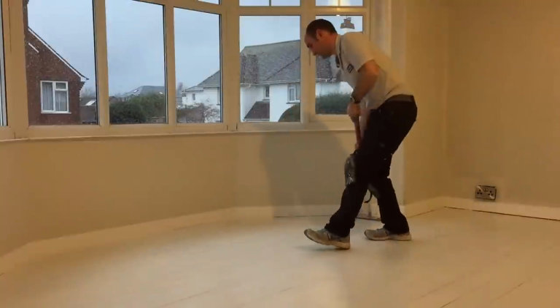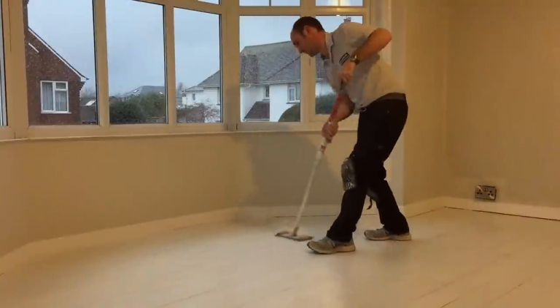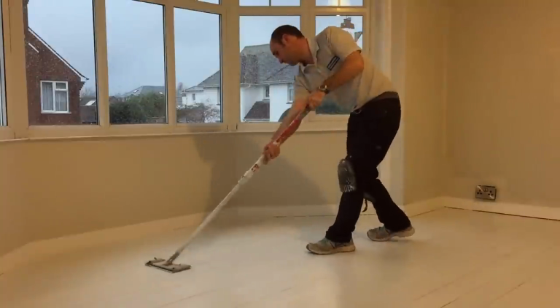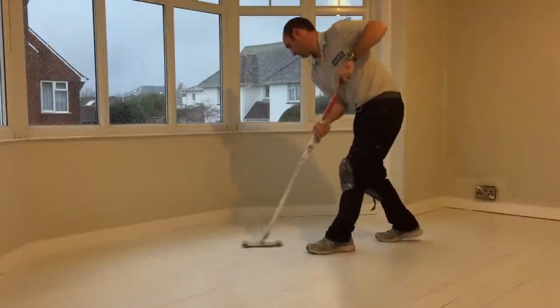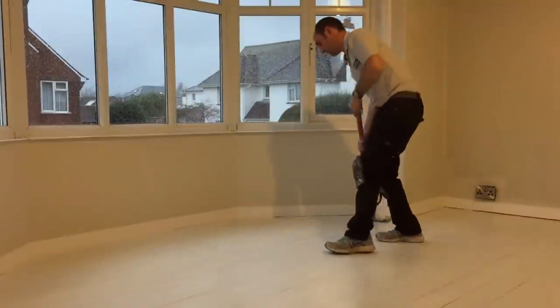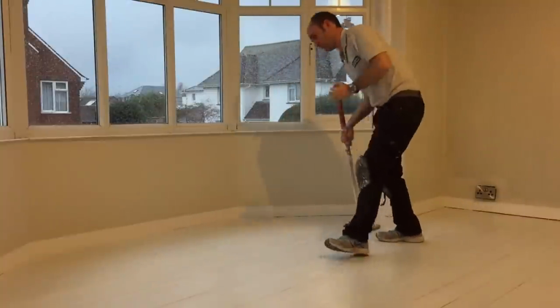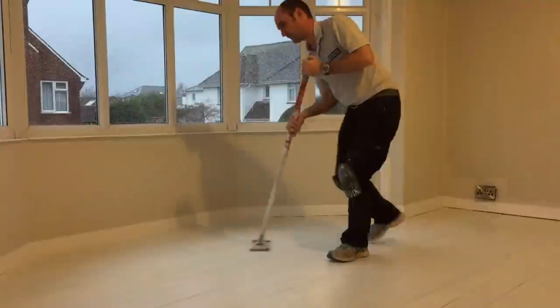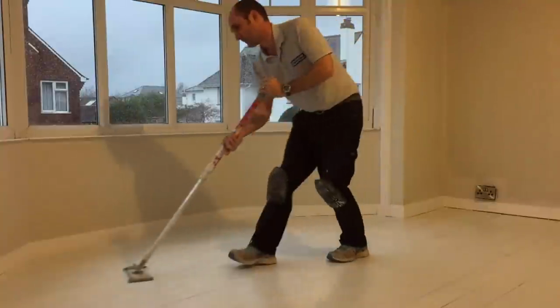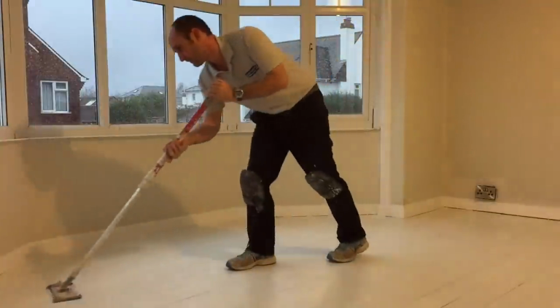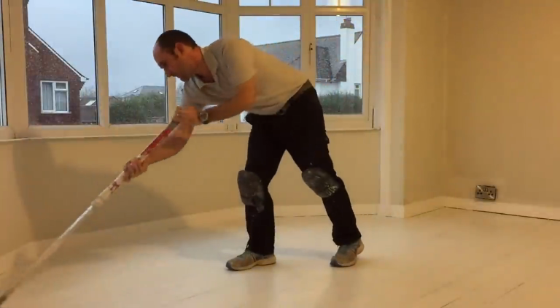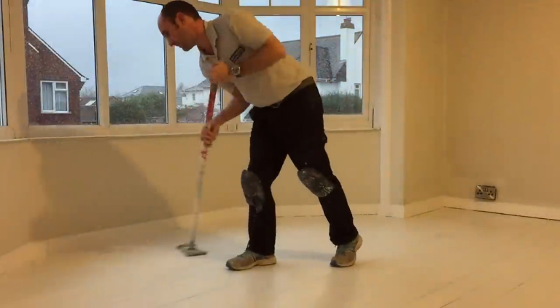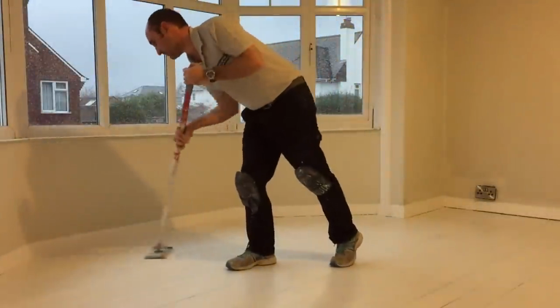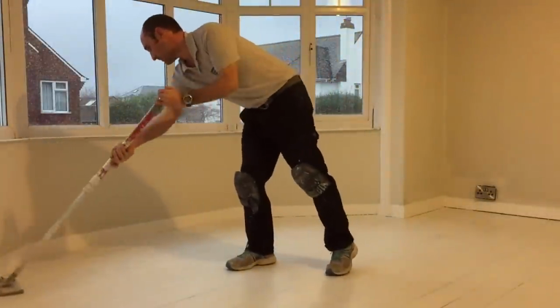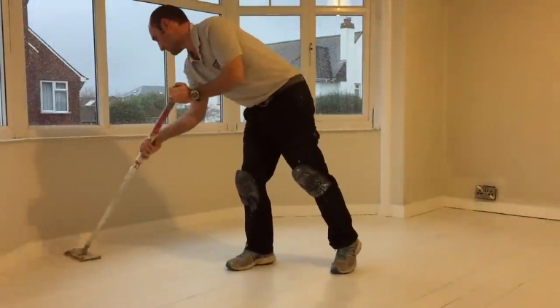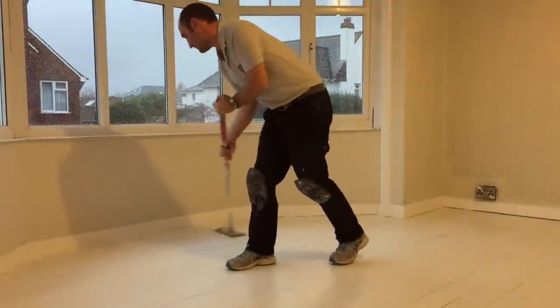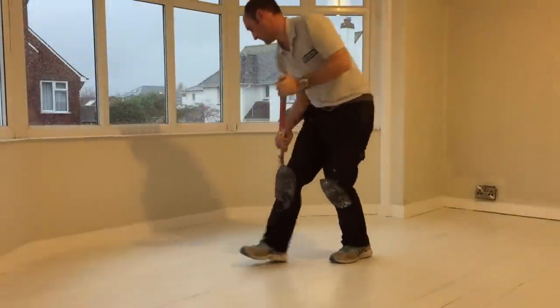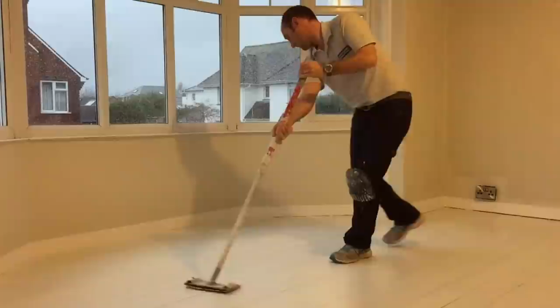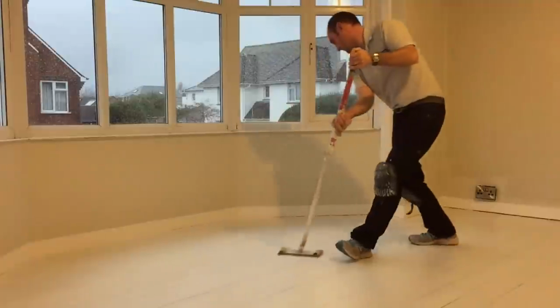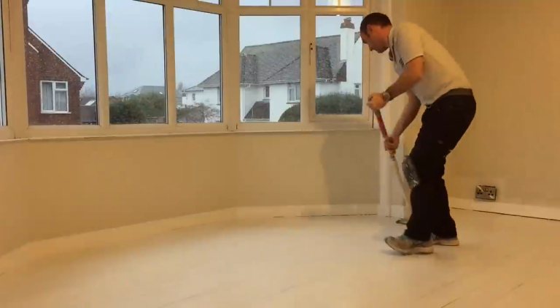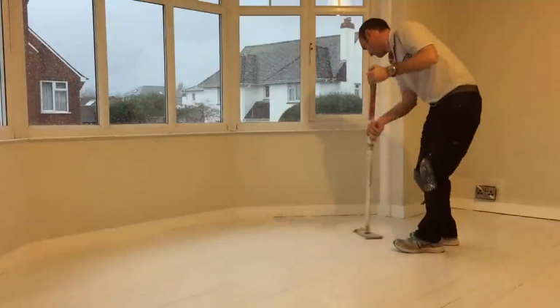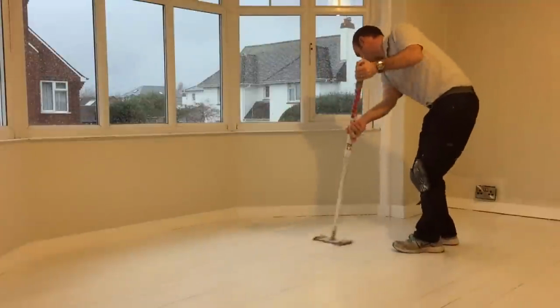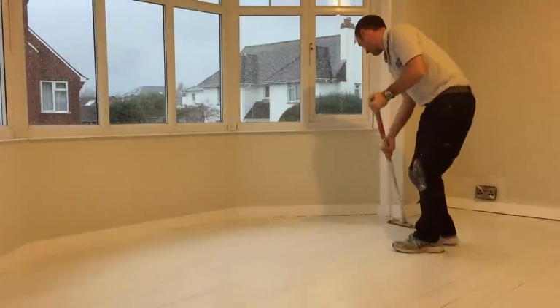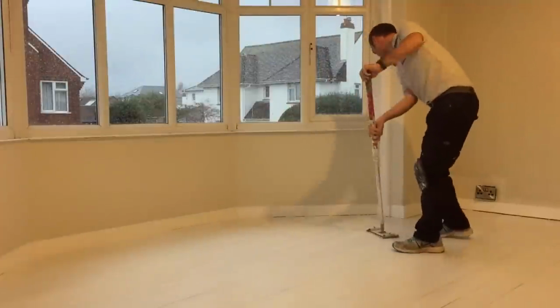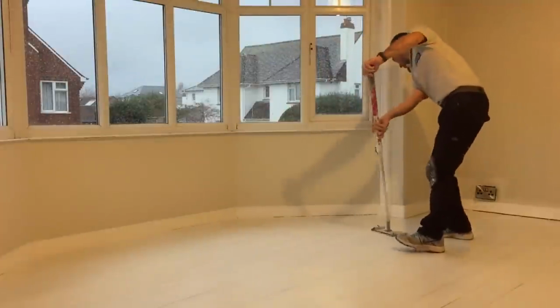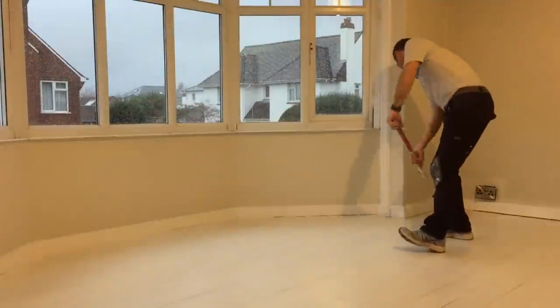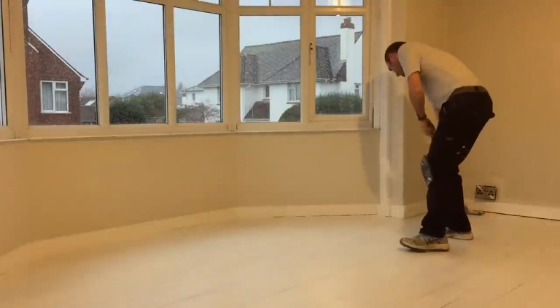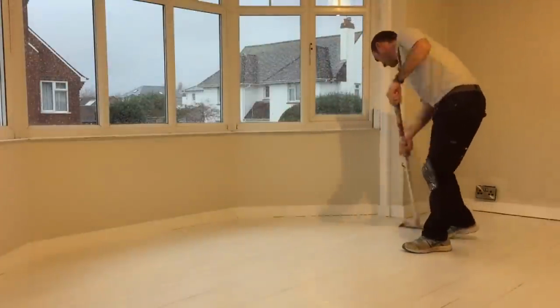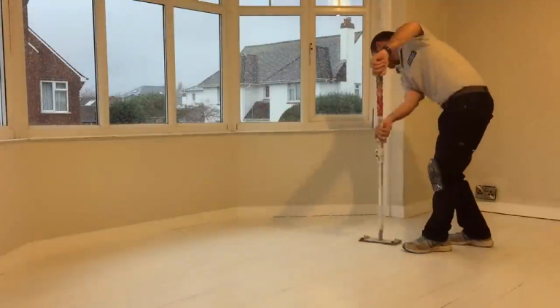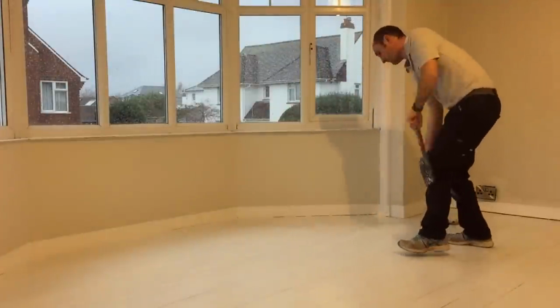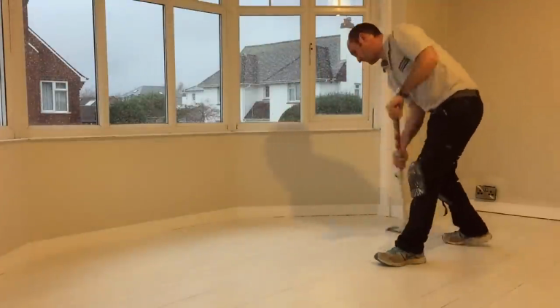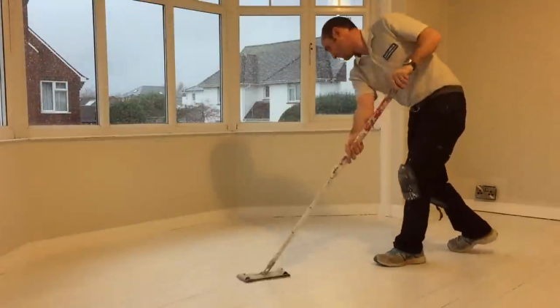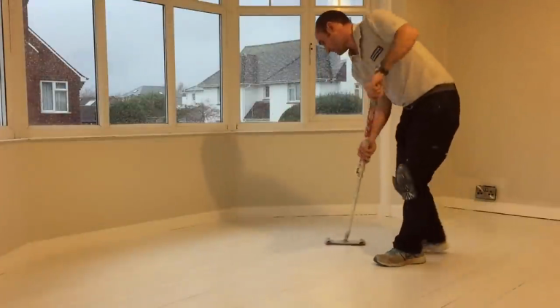In between each time you've rubbed it down, hoover it up or at least brush it up with a broom to get rid of all those little bits. It's just that extra little thing that will leave a really nice smooth floor.